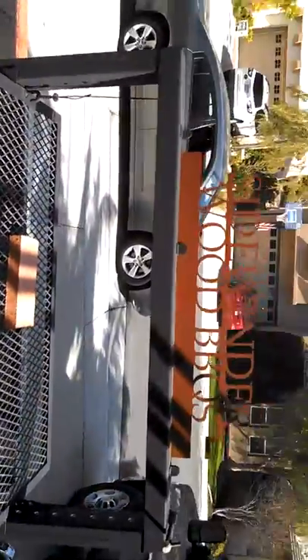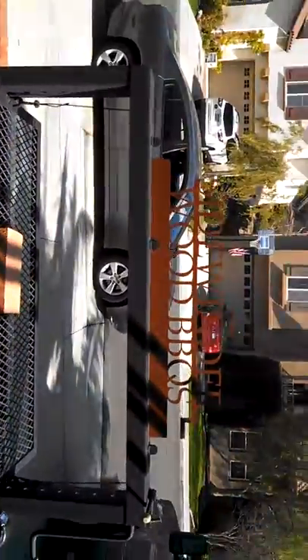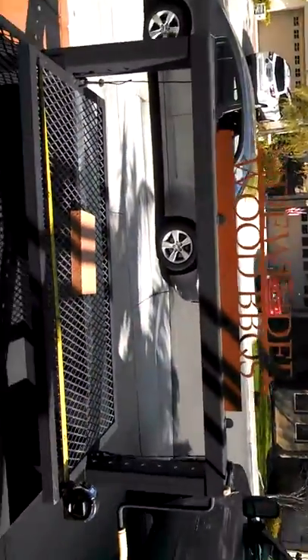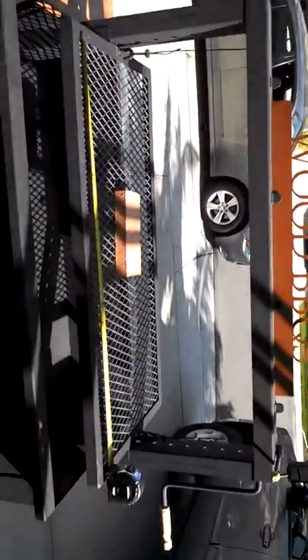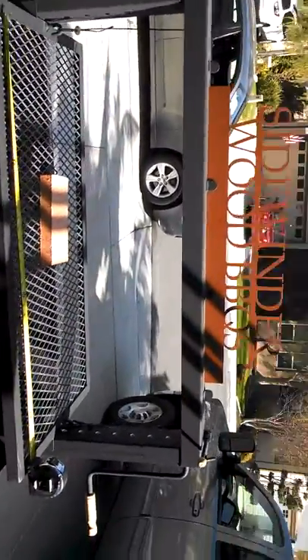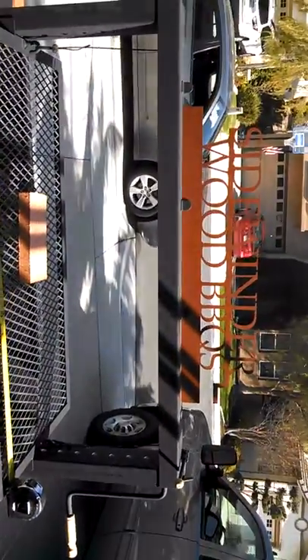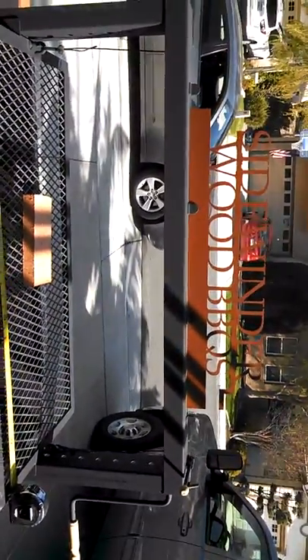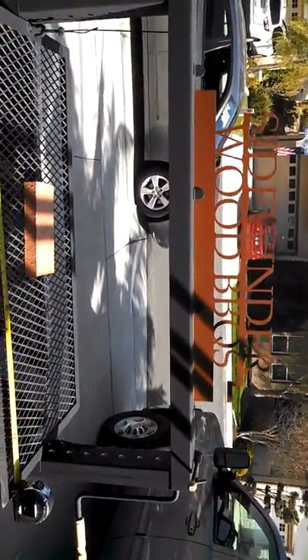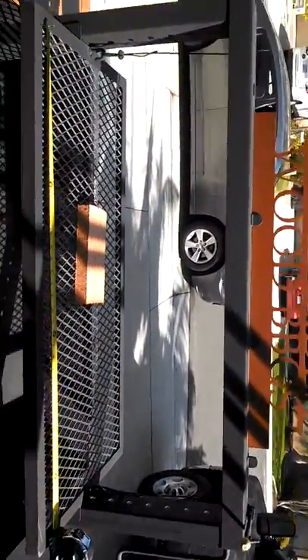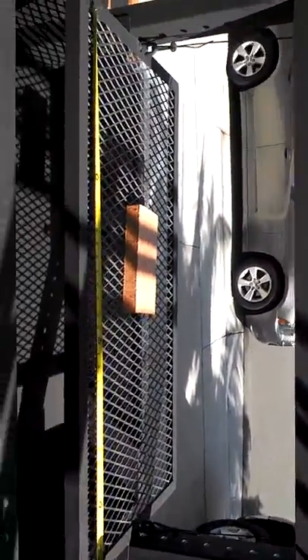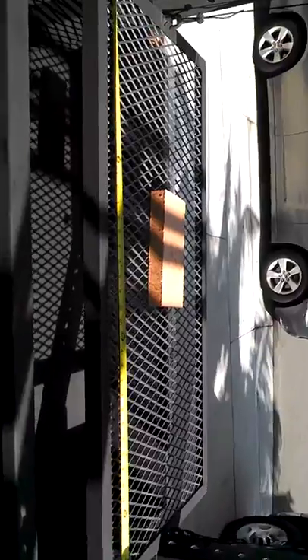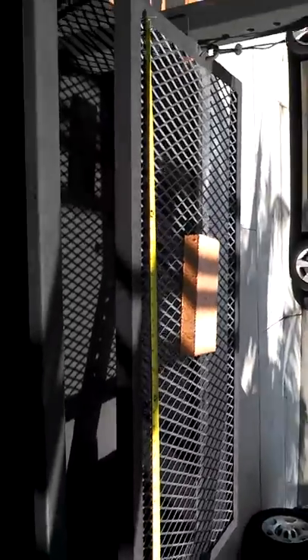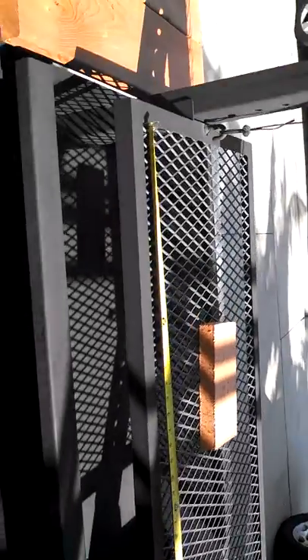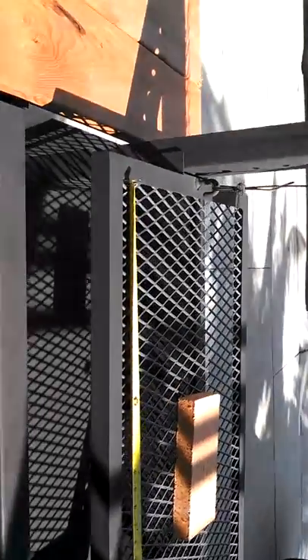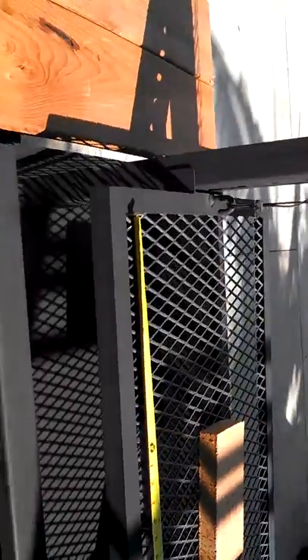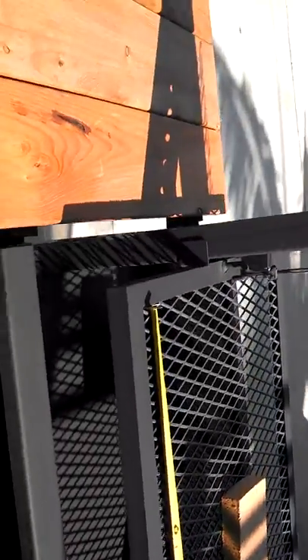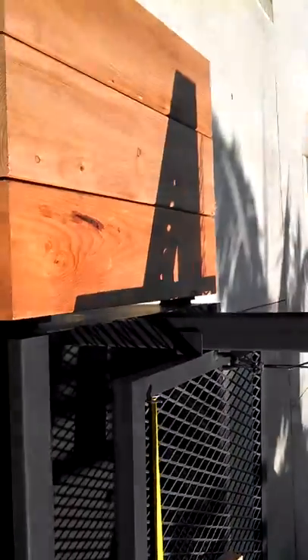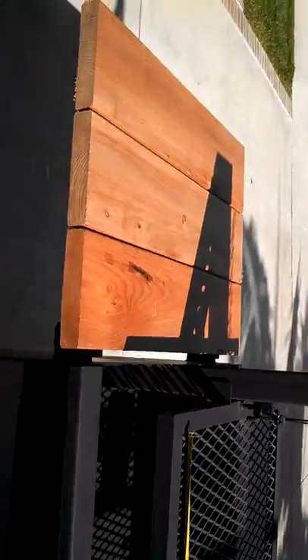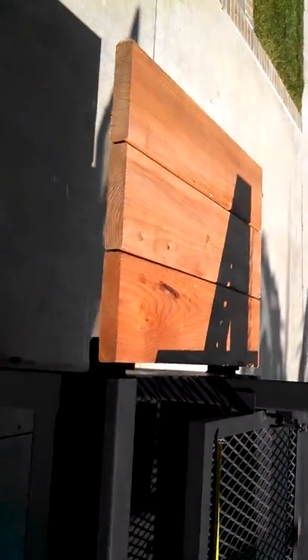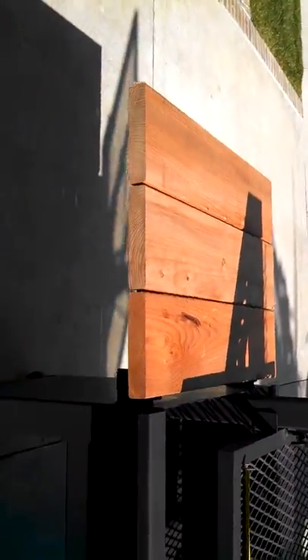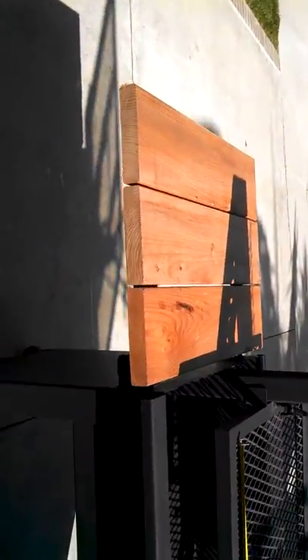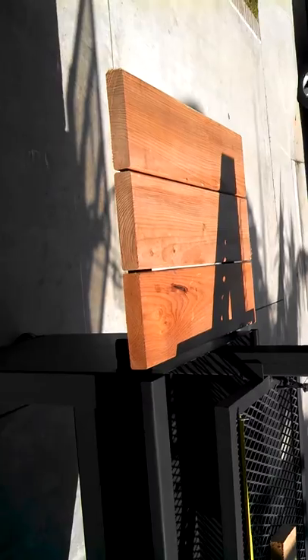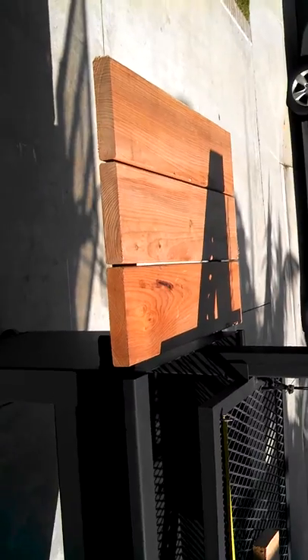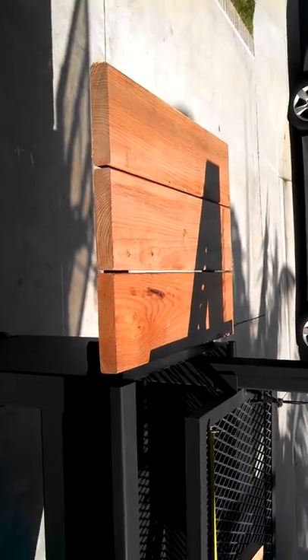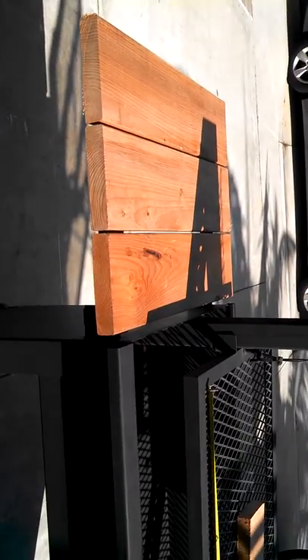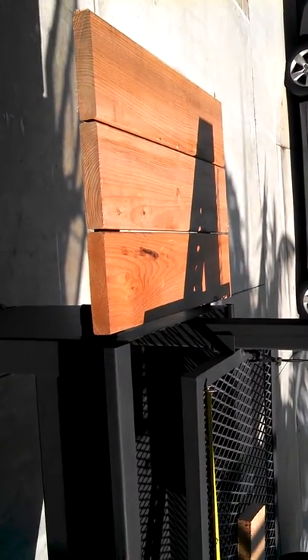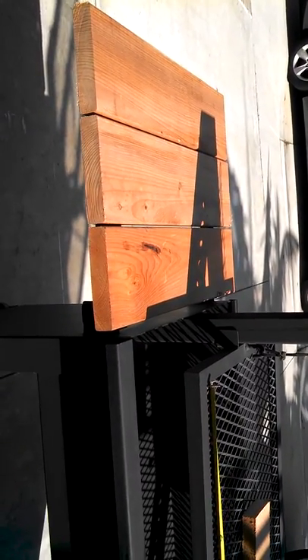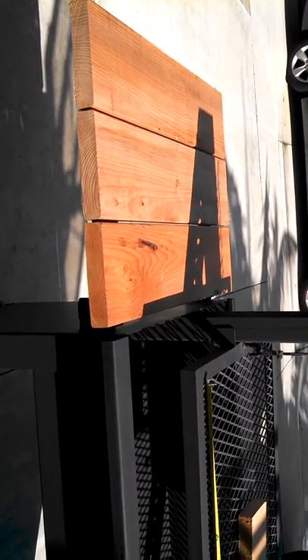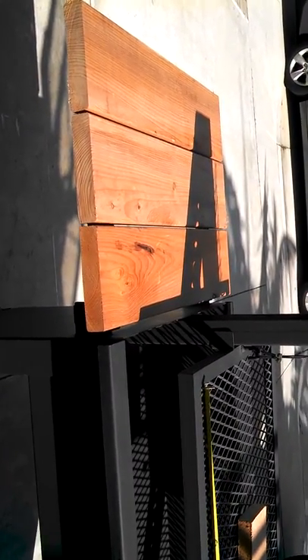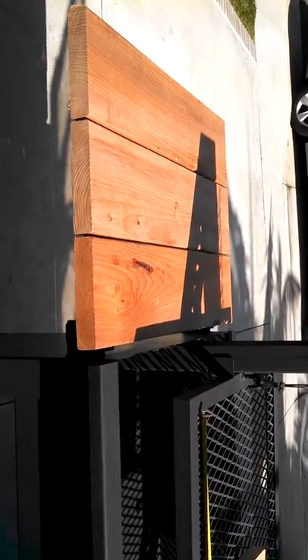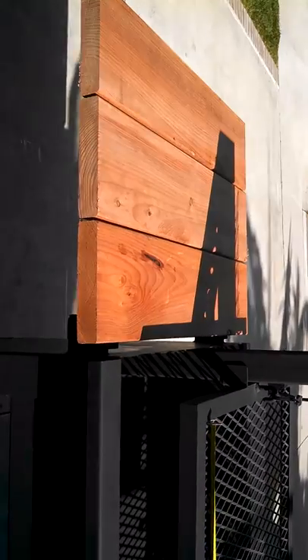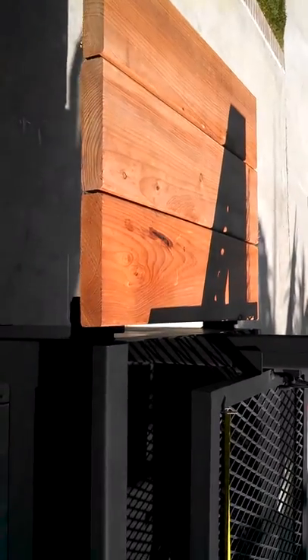Here's our Sidewinder wood barbecue grill. I have it with the prep table up. You can see from the pictures on the ad on Craigslist, it's also shown down.